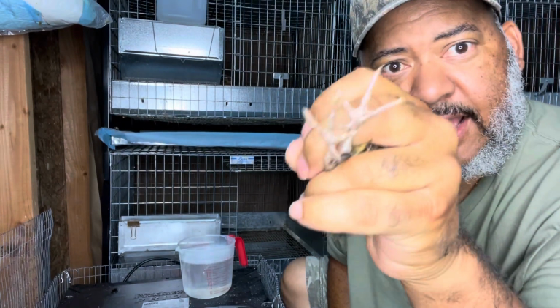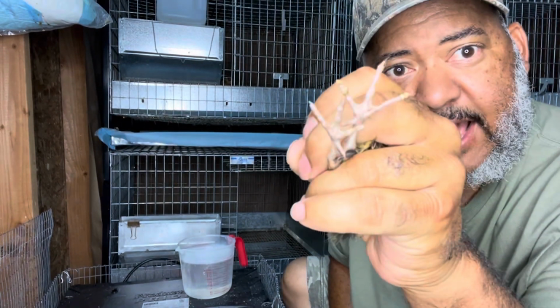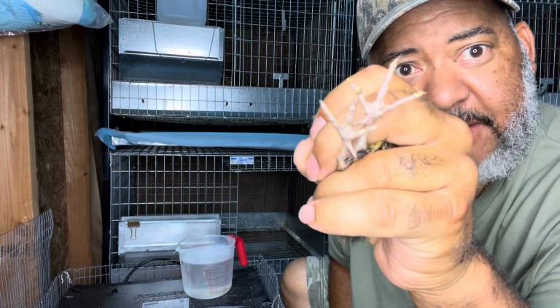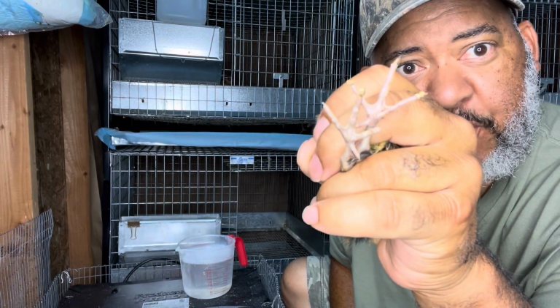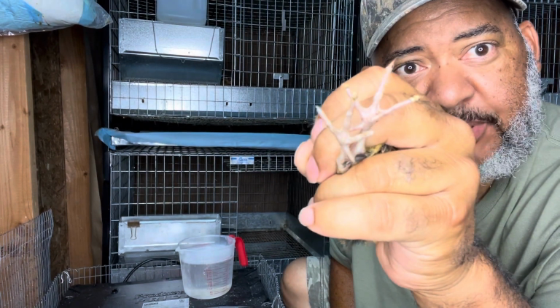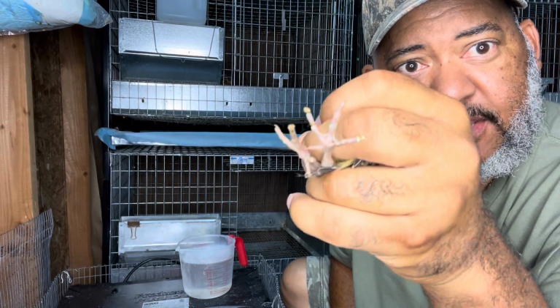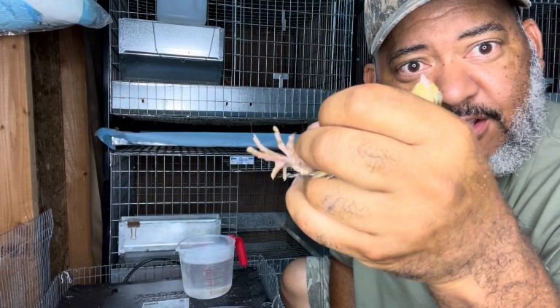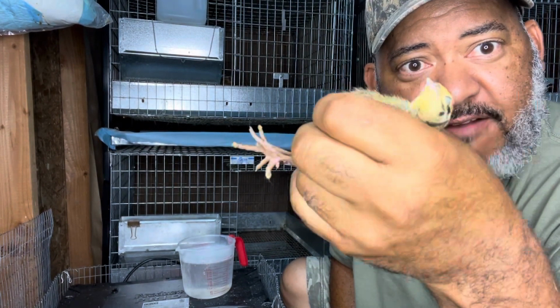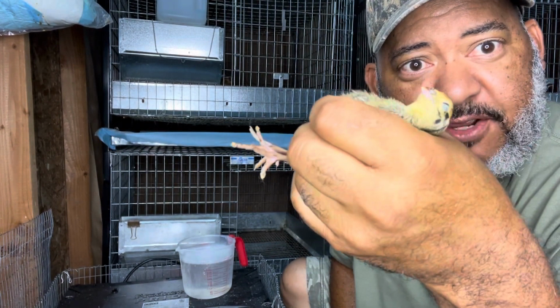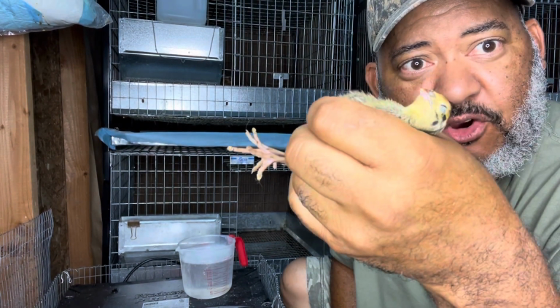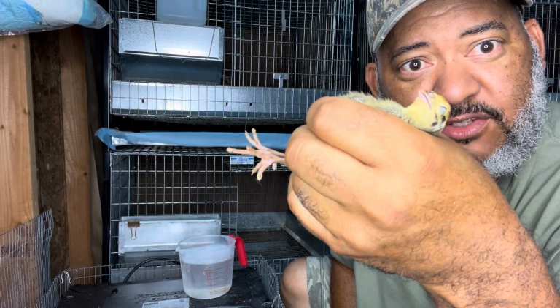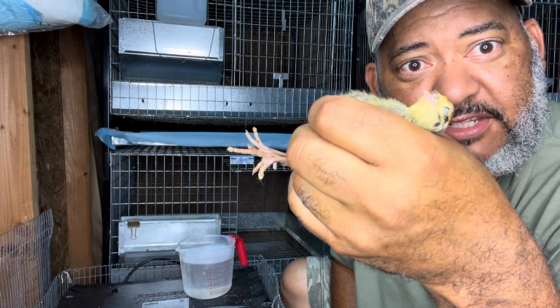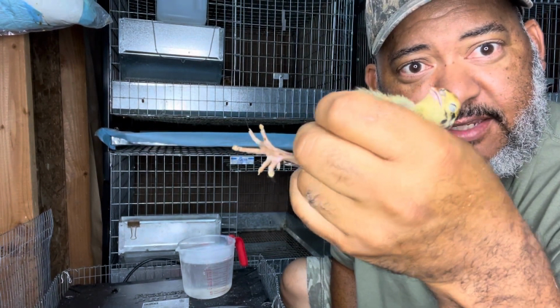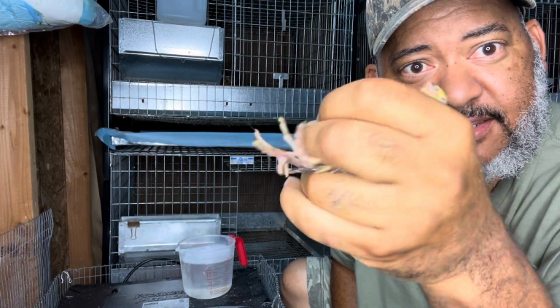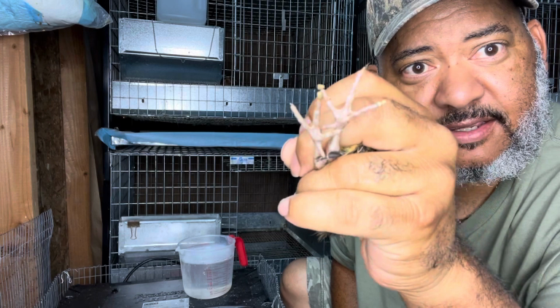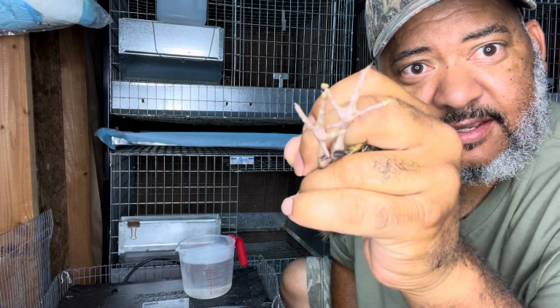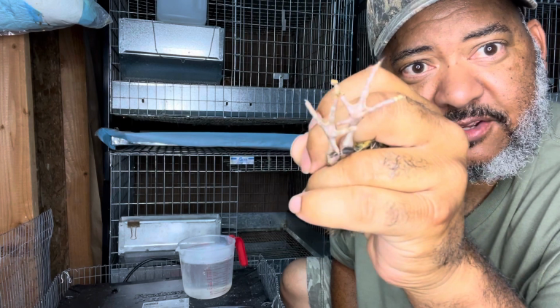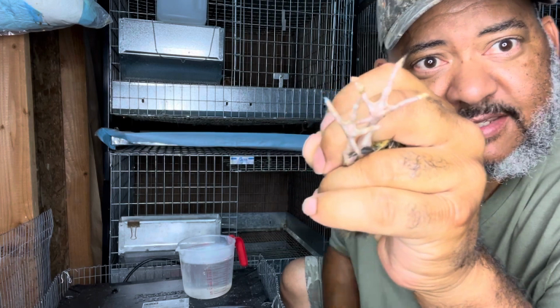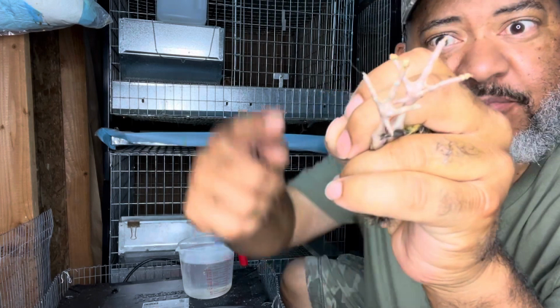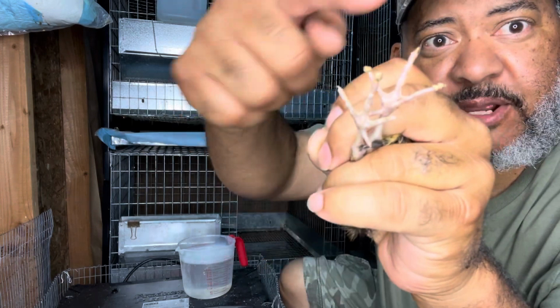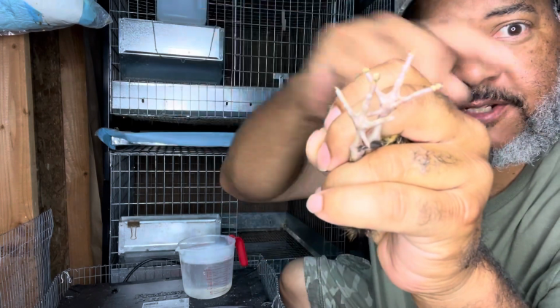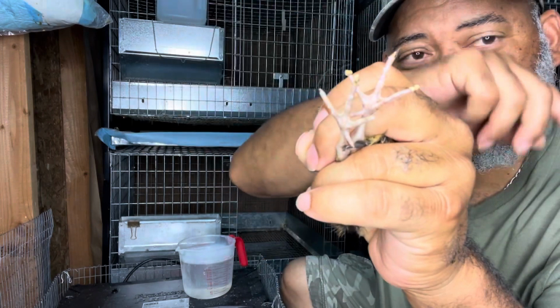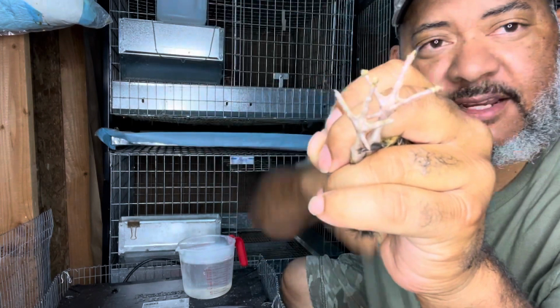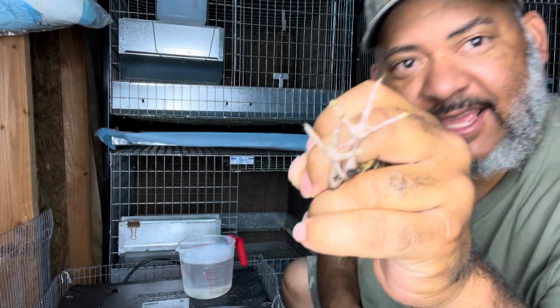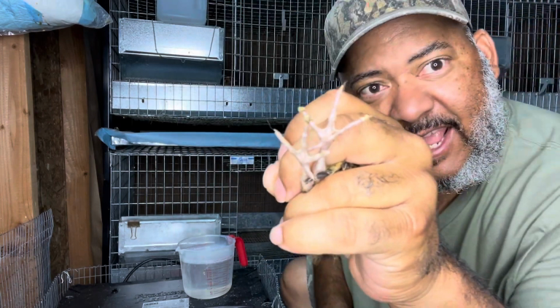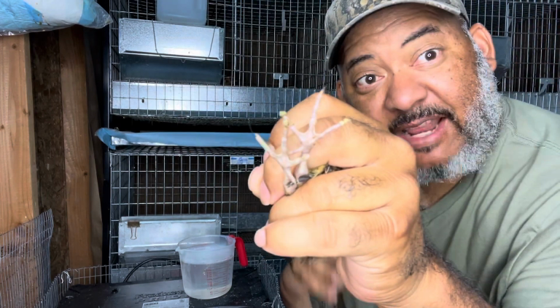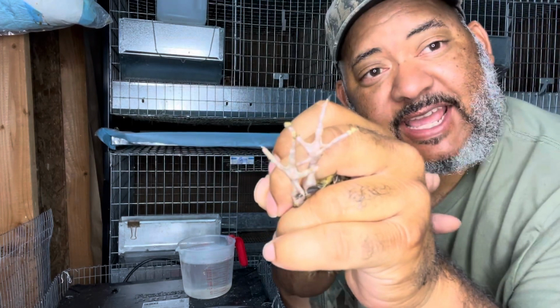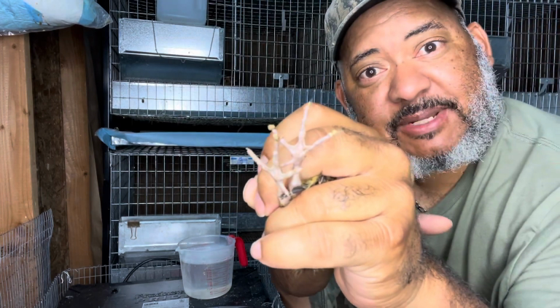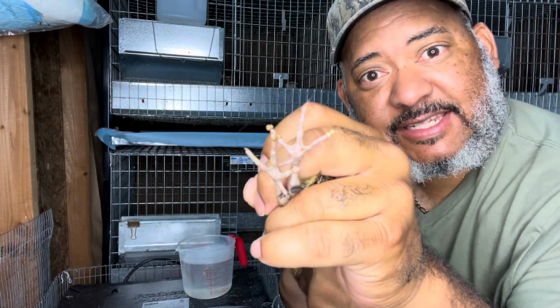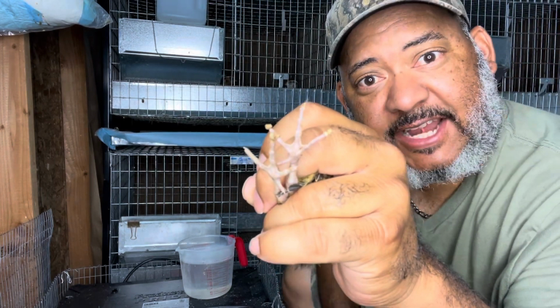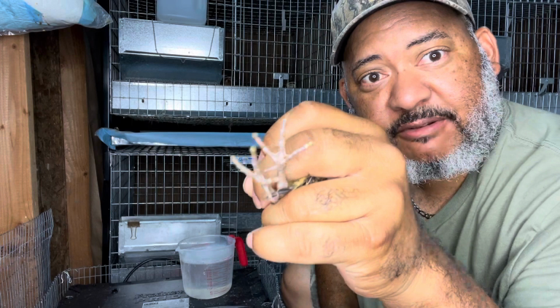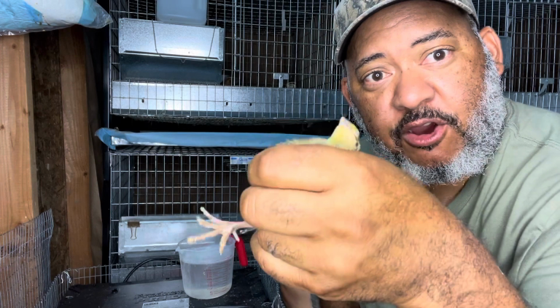How to get poop off of your quail chicks' feet. You can see the poop on their toes there. My name is Lance from the KC Tiny Urban Farm.